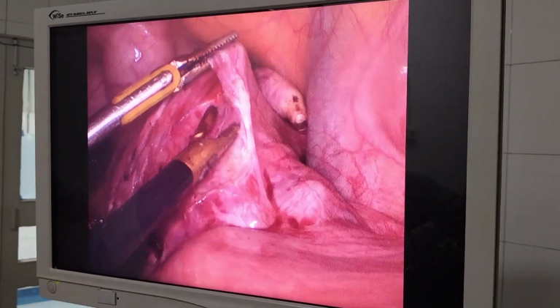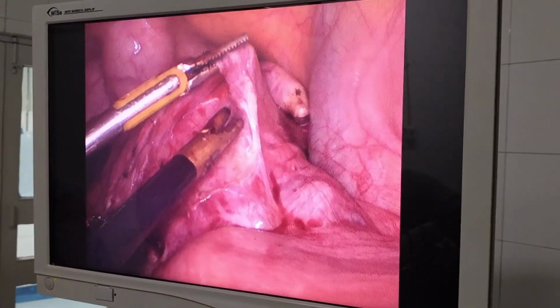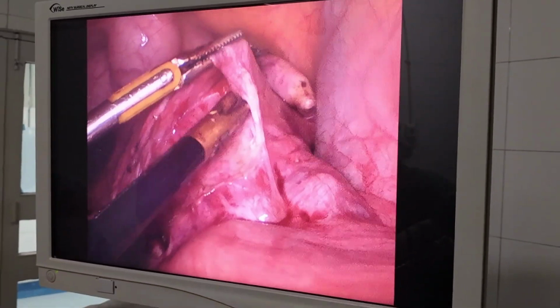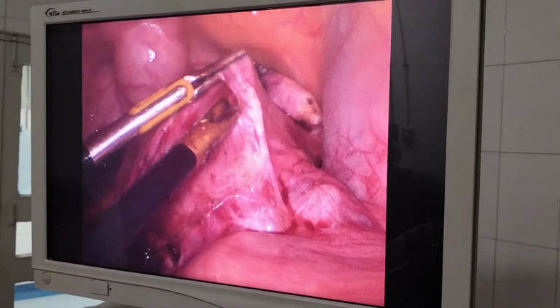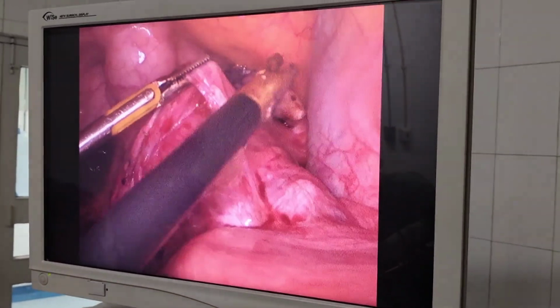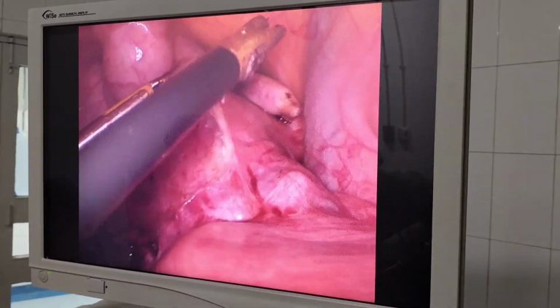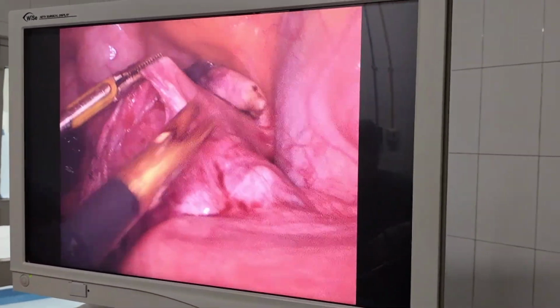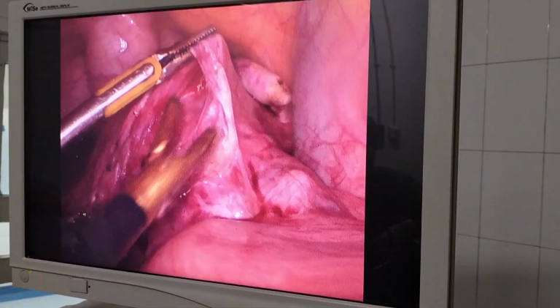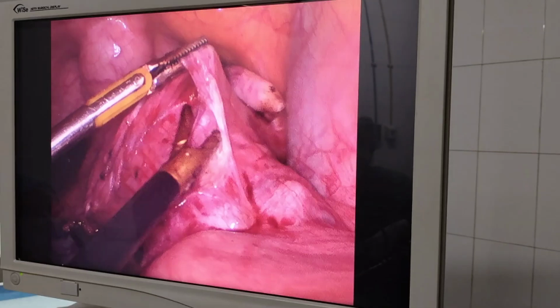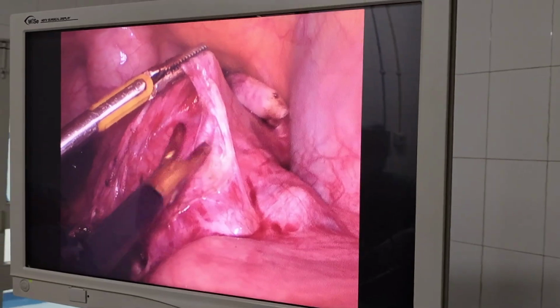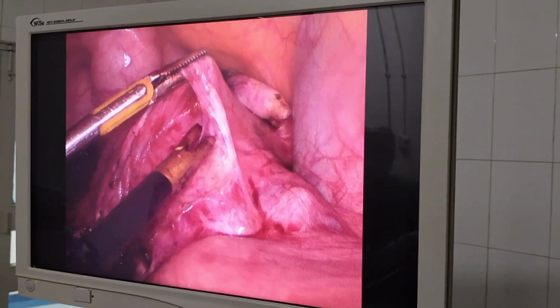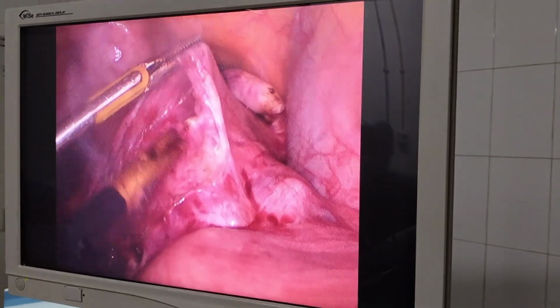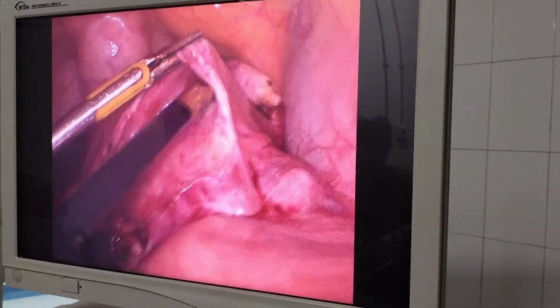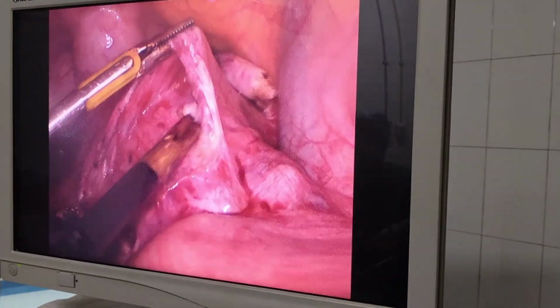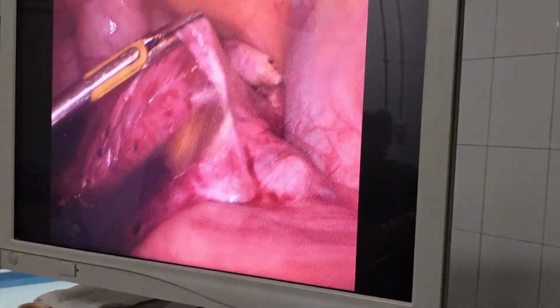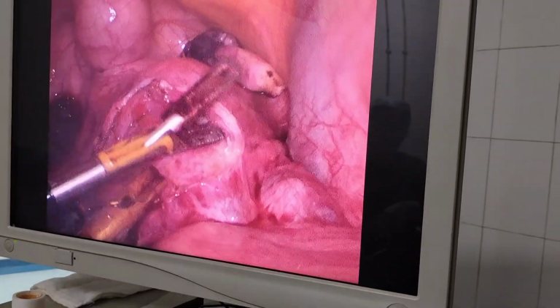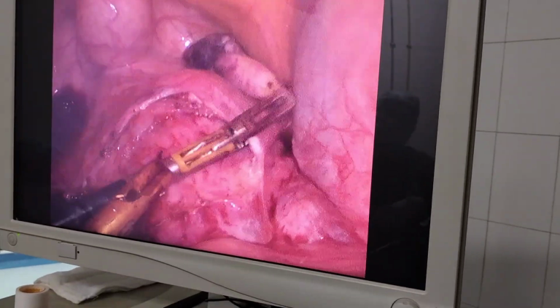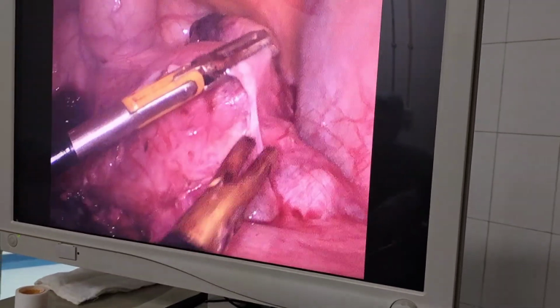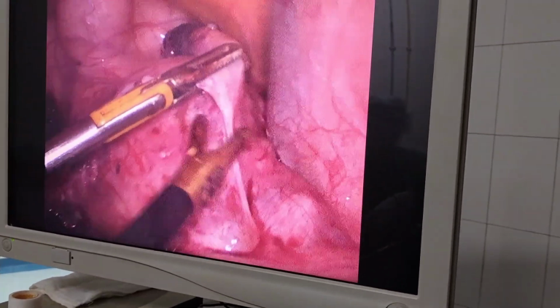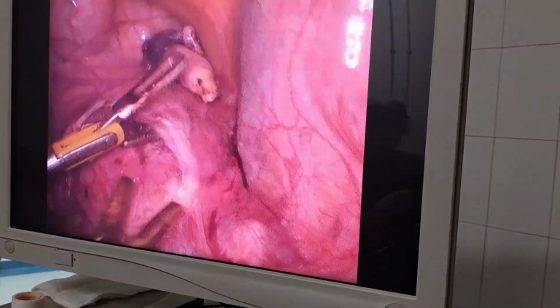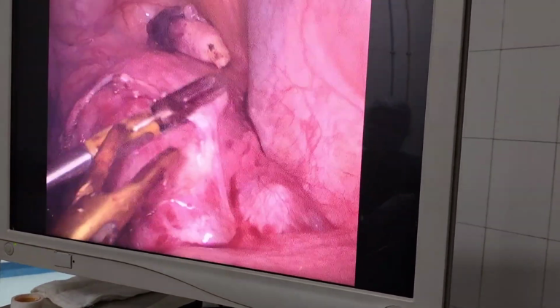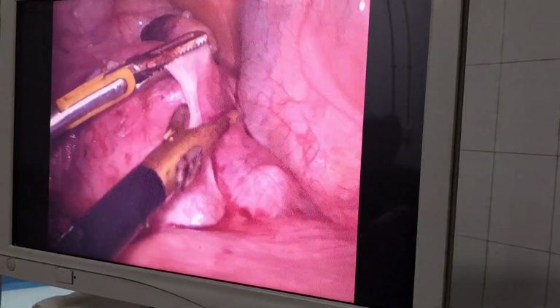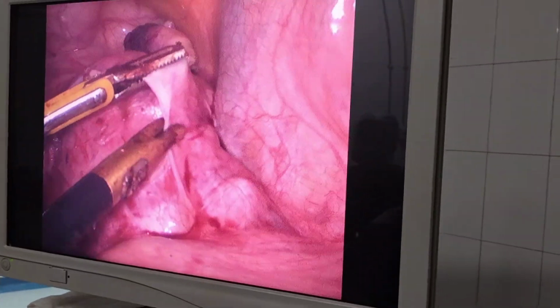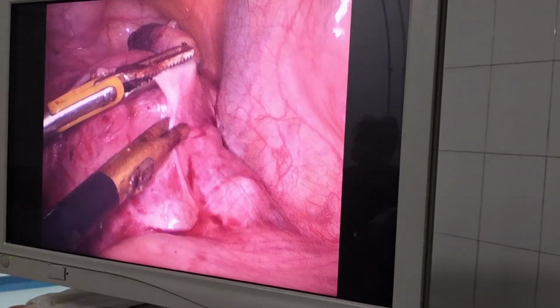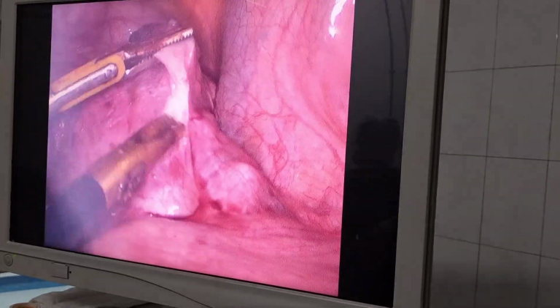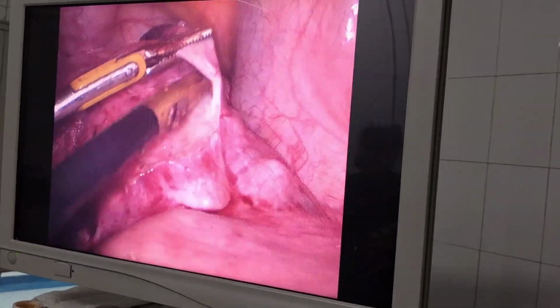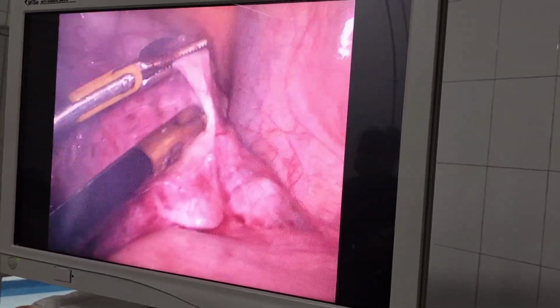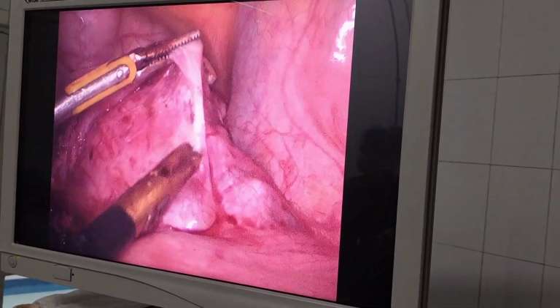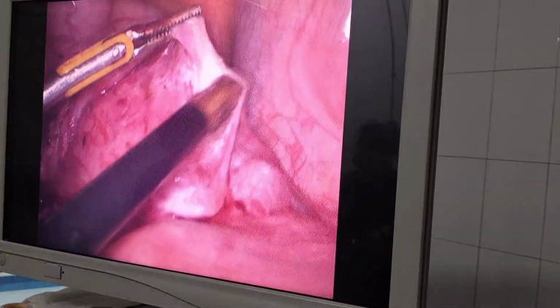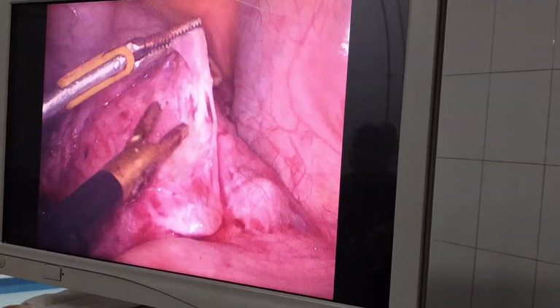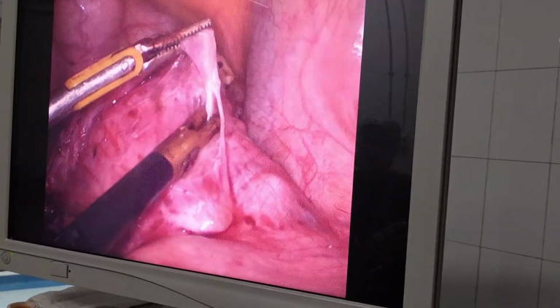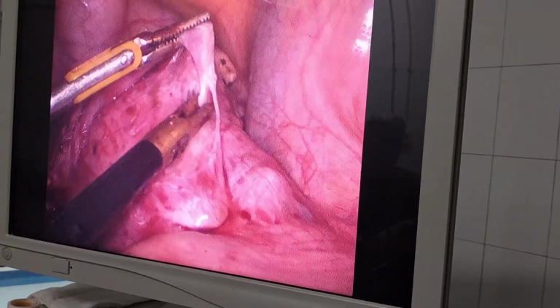The second challenge was bladder dissection, because this was a previous two caesarean case. The routine steps of lifting up the bladder, cutting the UV fold, and gradually pushing the bladder downward were performed, which enhances both bladder and ureter safety.